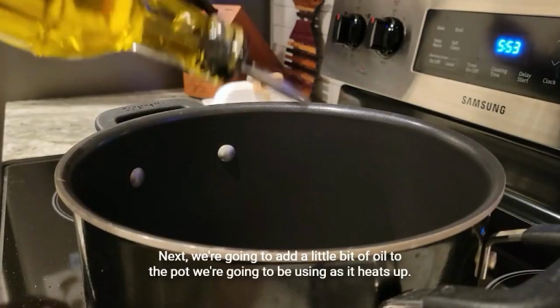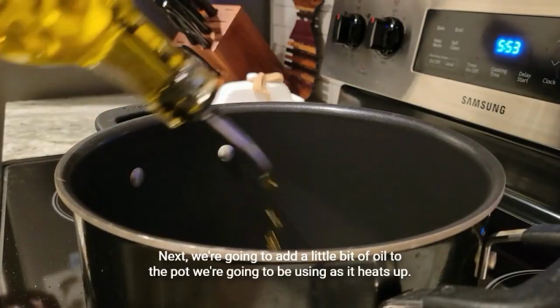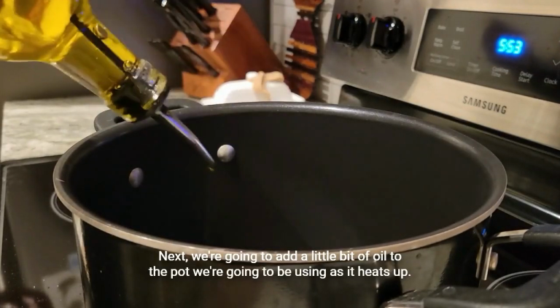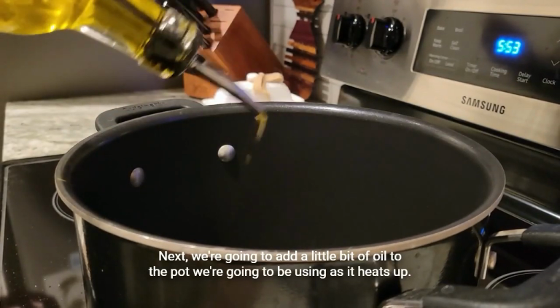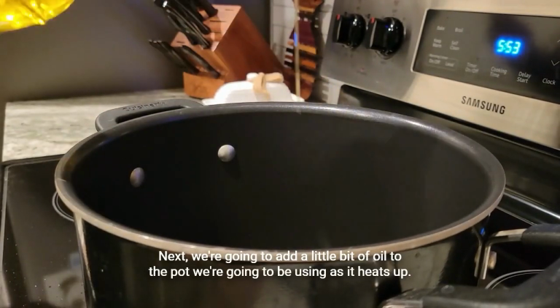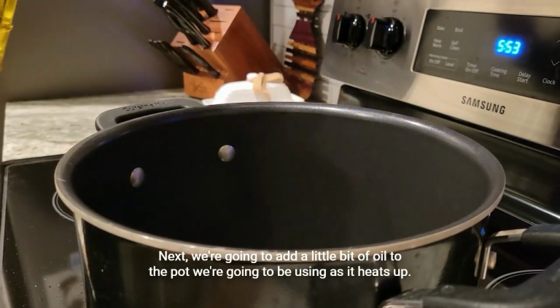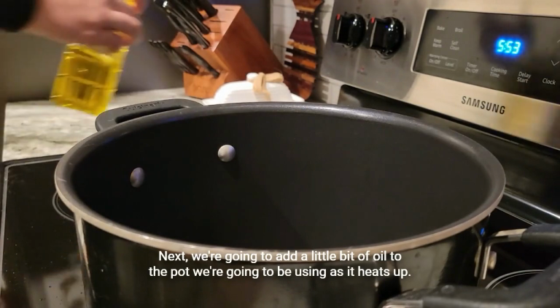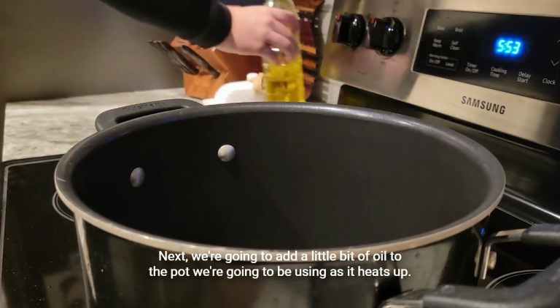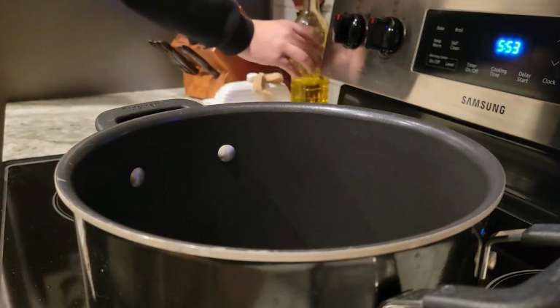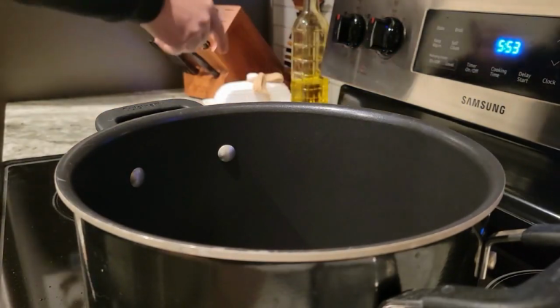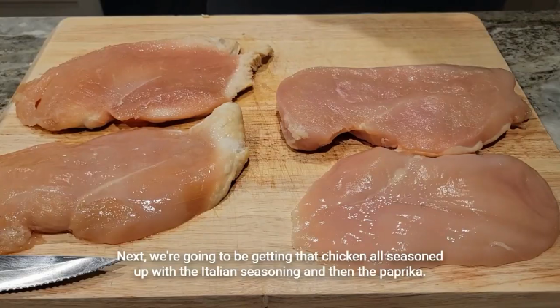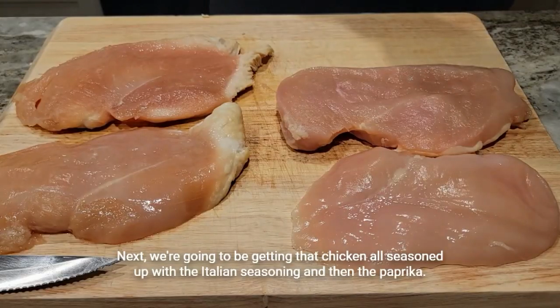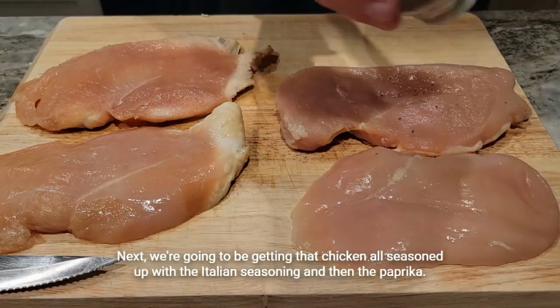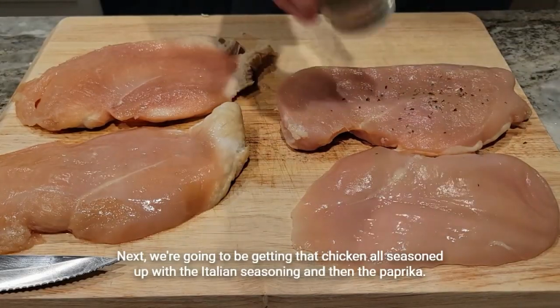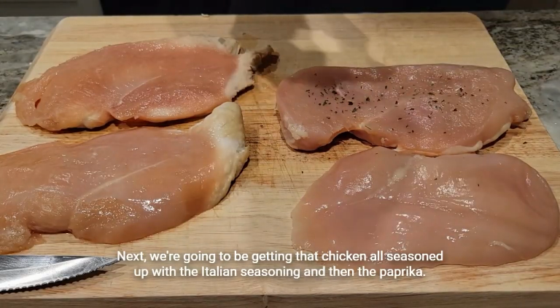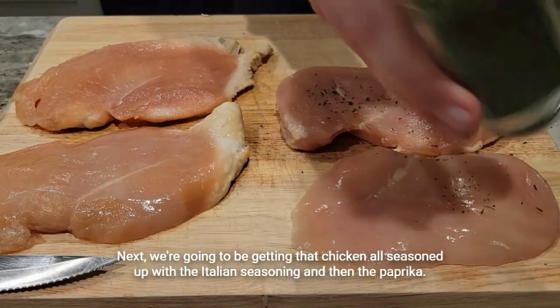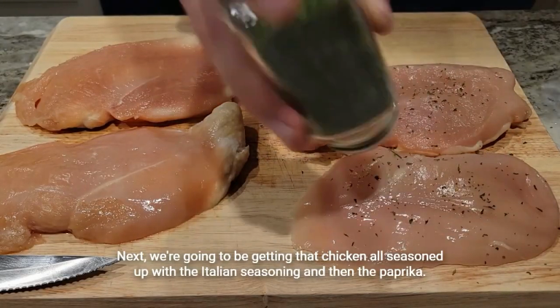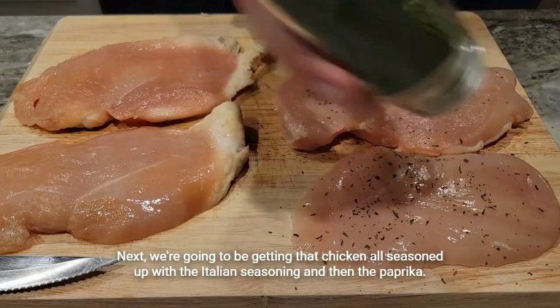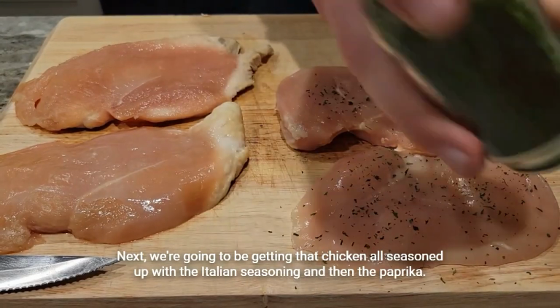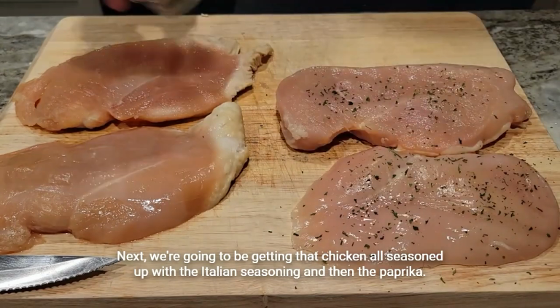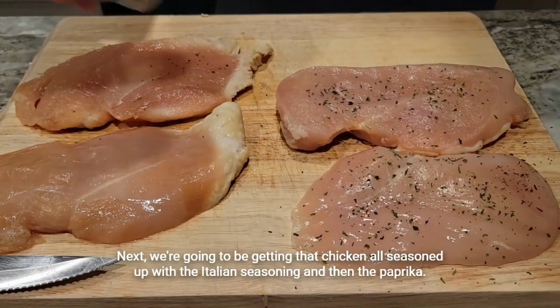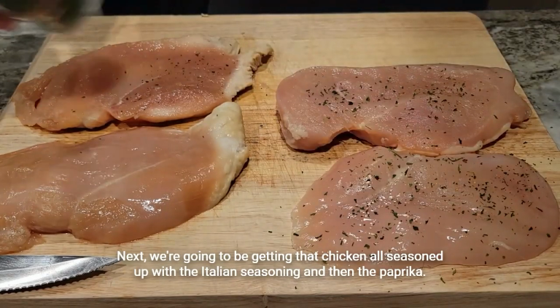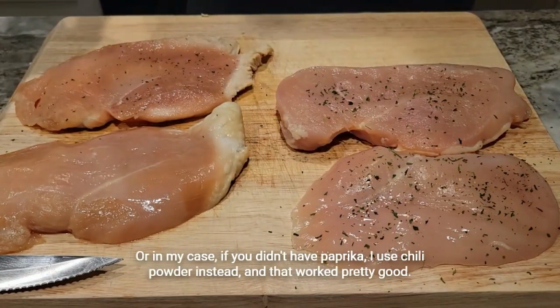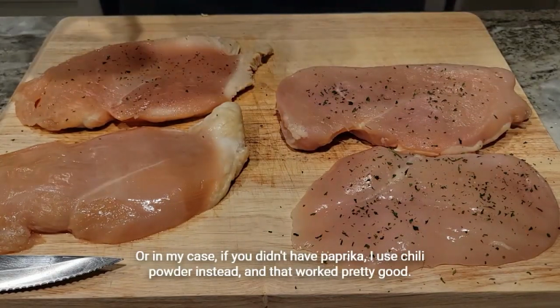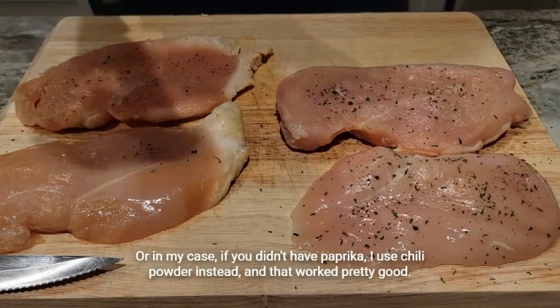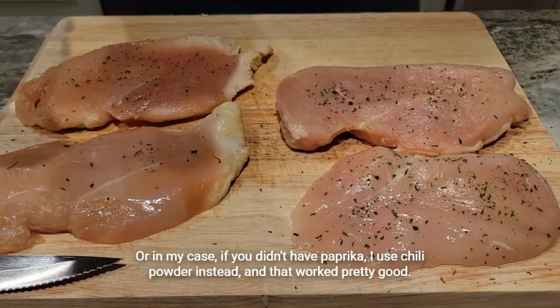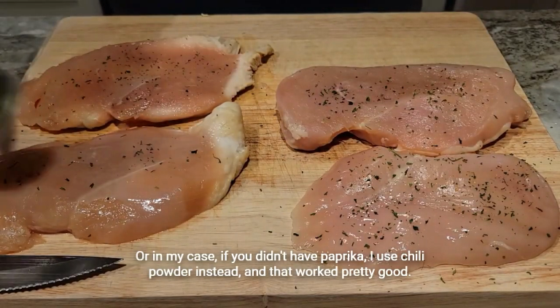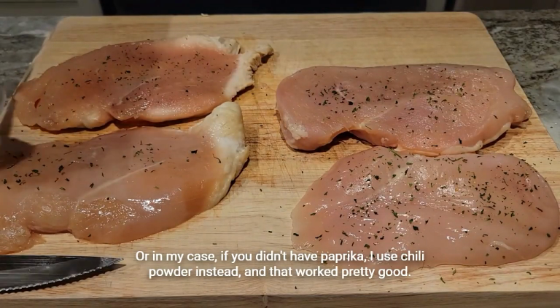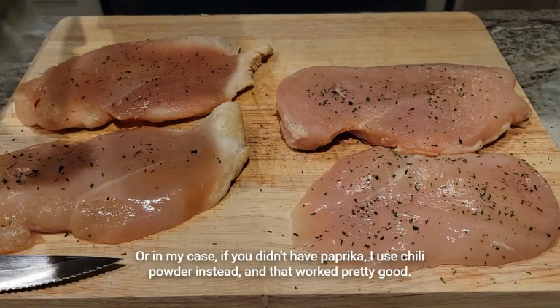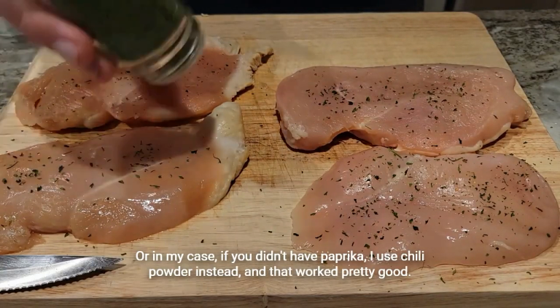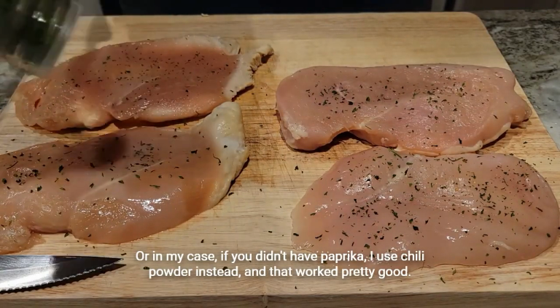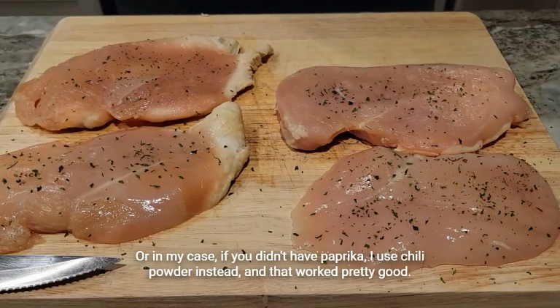Next, we're going to add a little bit of oil to the pot as it heats up. Then we're going to get that chicken seasoned up with Italian seasoning and then paprika — or in my case, if you don't have paprika, I used chili powder instead, and that worked pretty good.